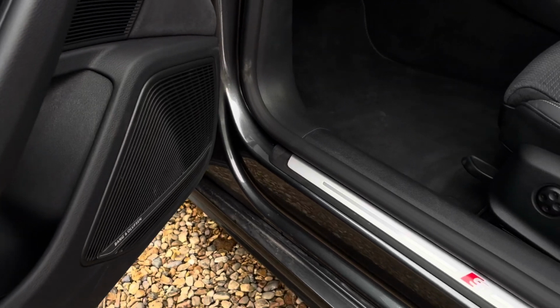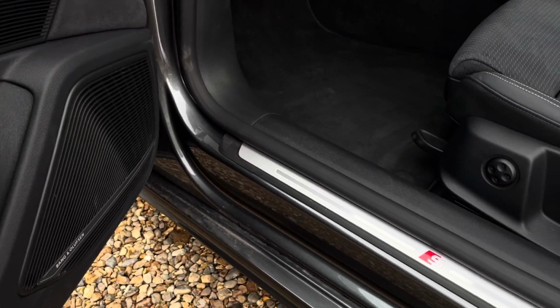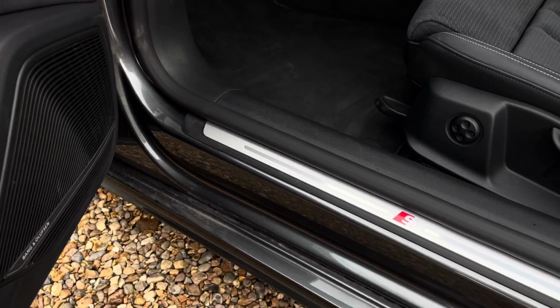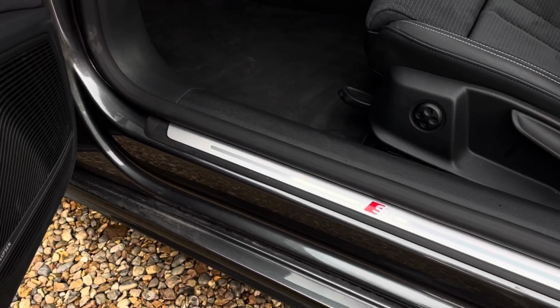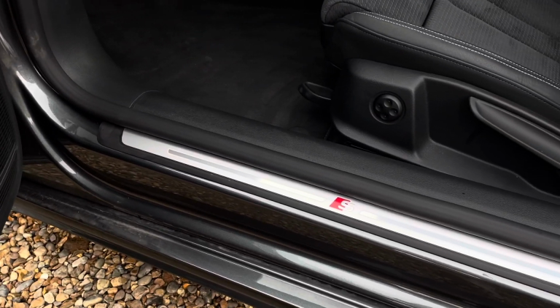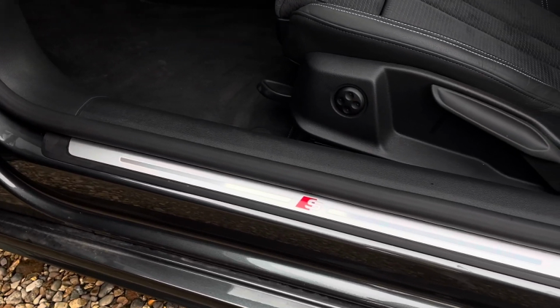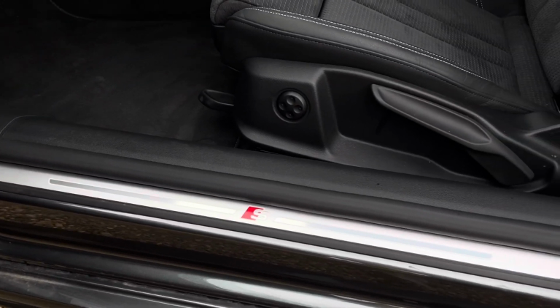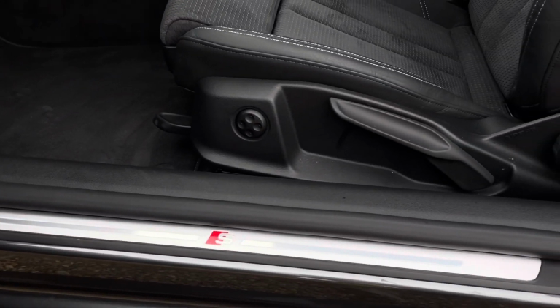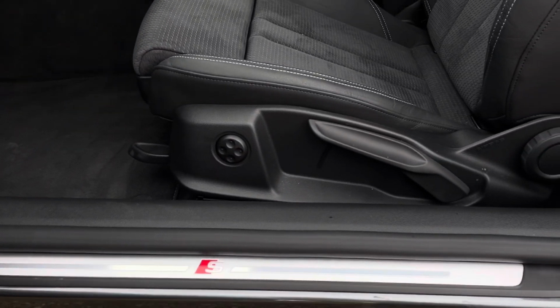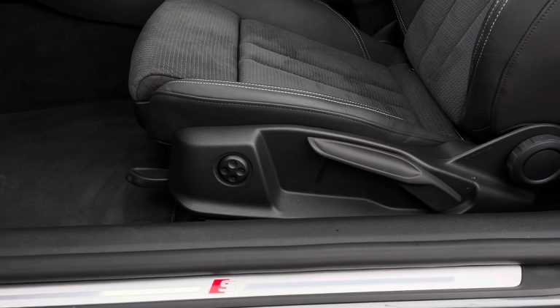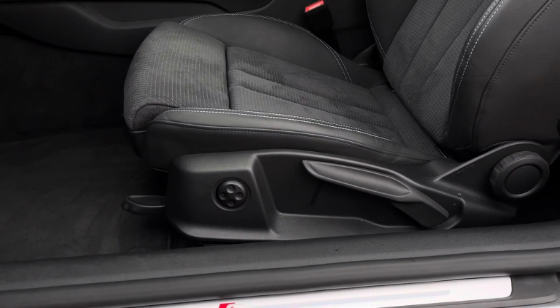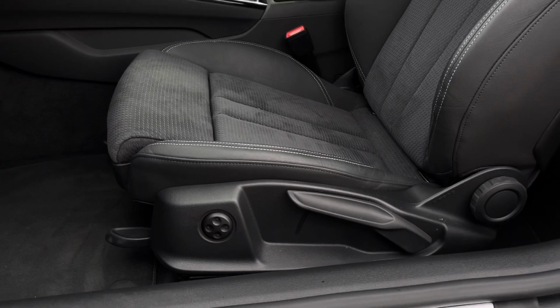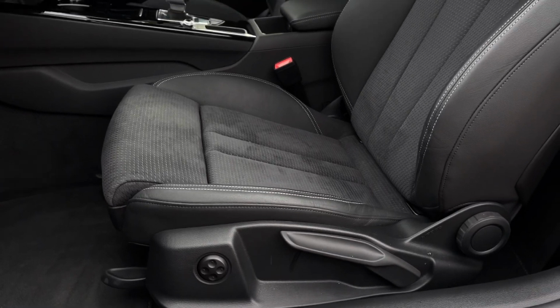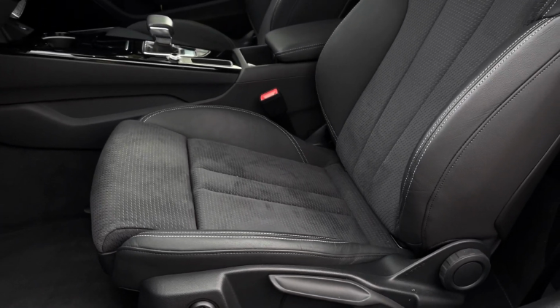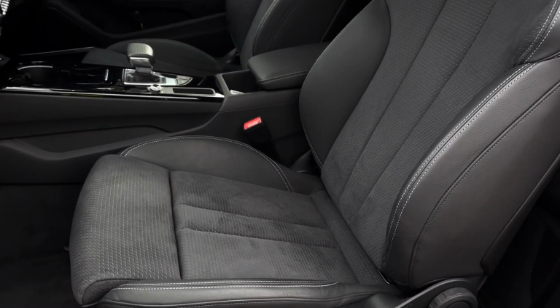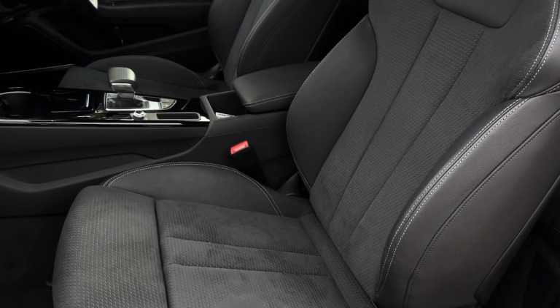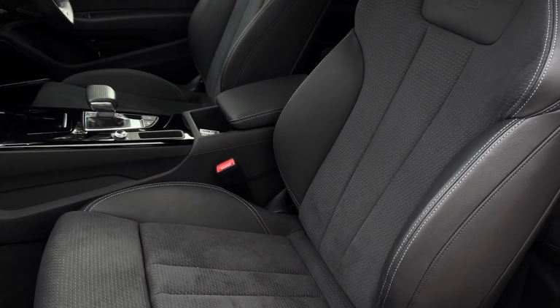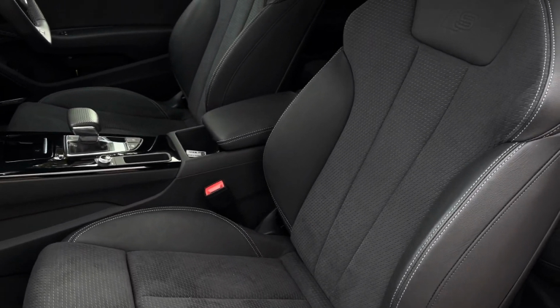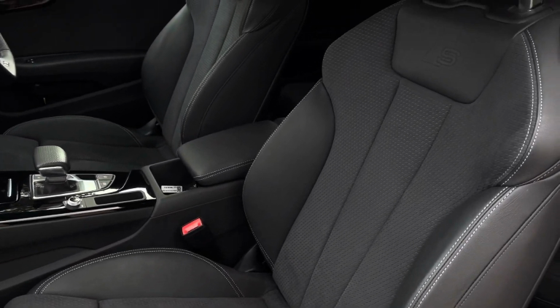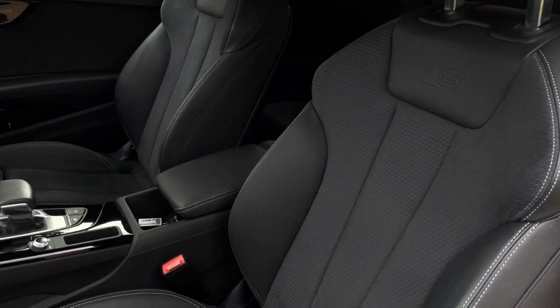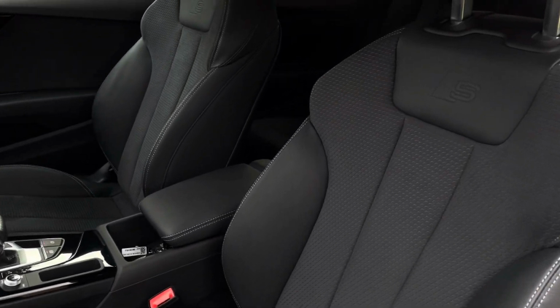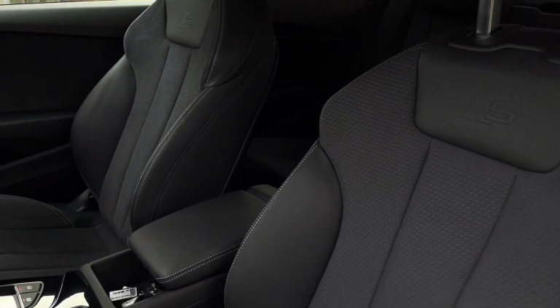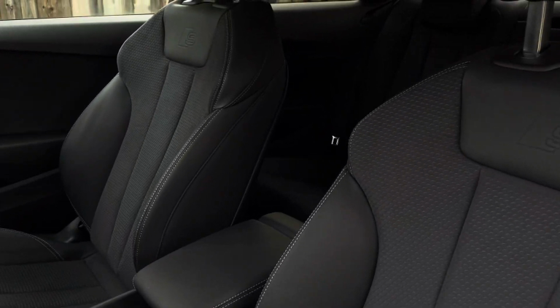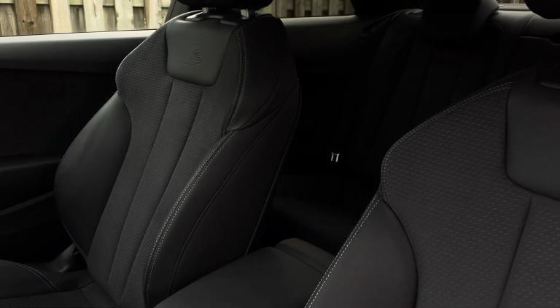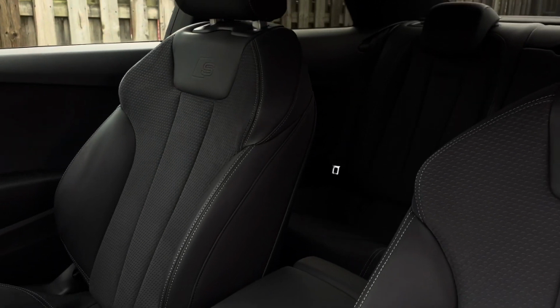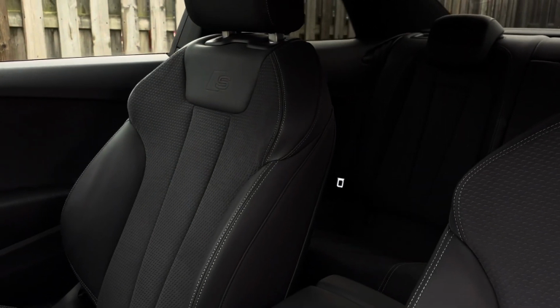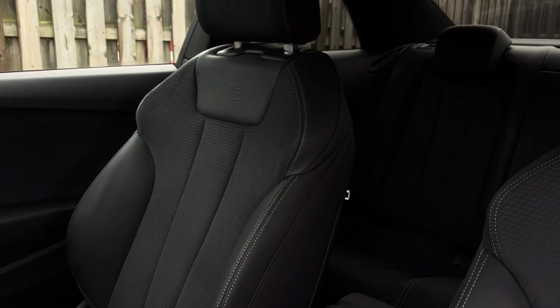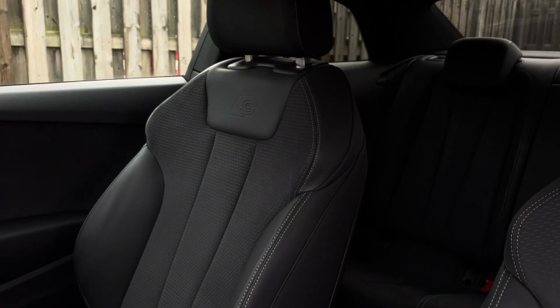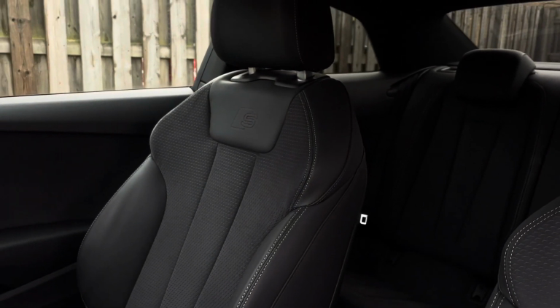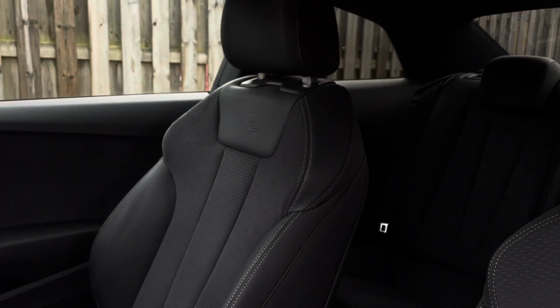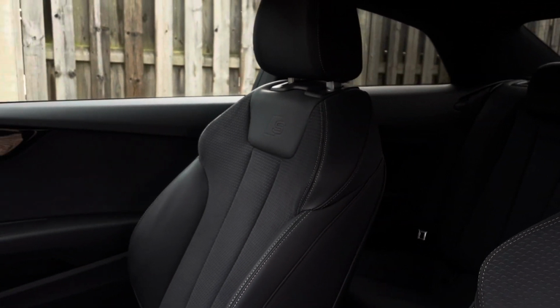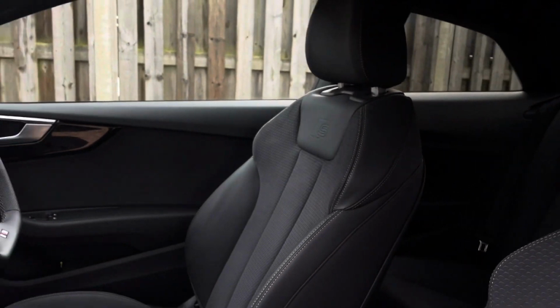The illuminated S-Logo door sill trims lead us nicely up to the vehicle's four-way lumbar-supported front sport seats. As you can see, these have been covered in a comfortable black Dinamica leather with contrasting rock-grey stitching and topped off with the S-Logo embossed.